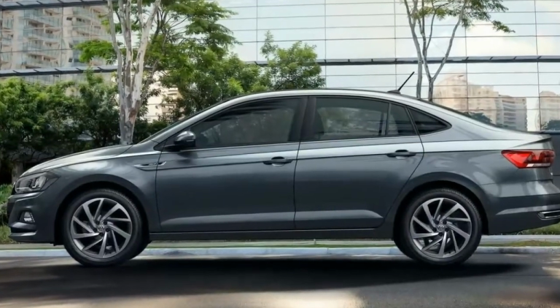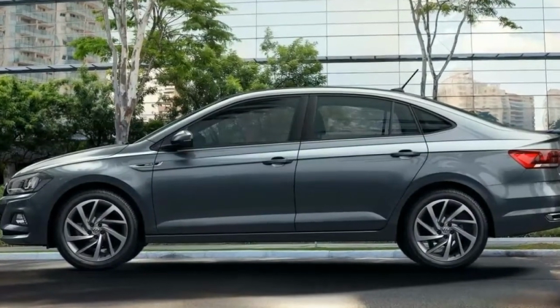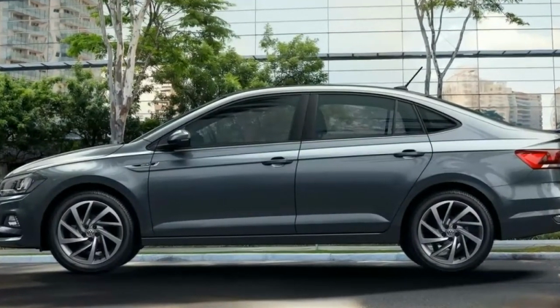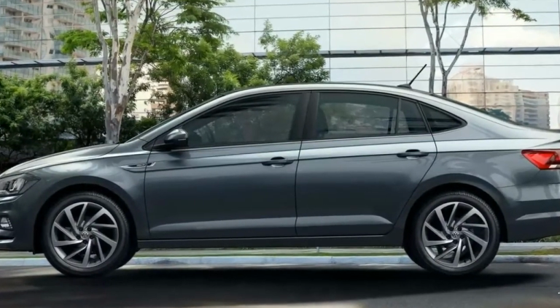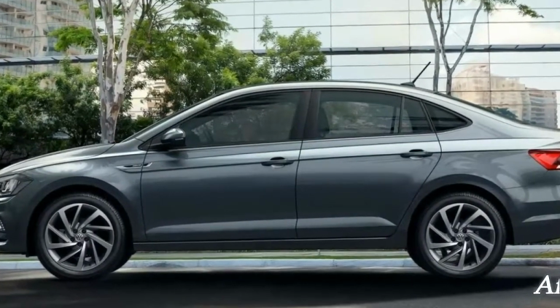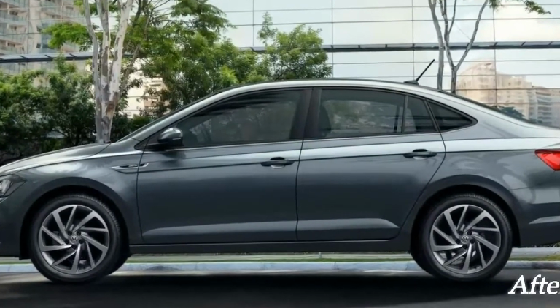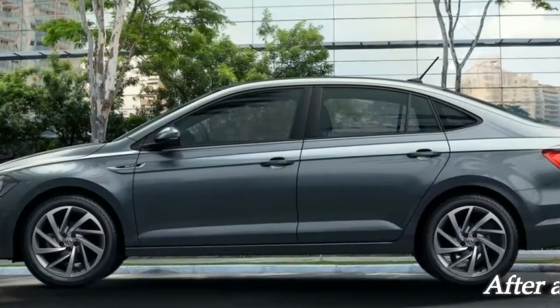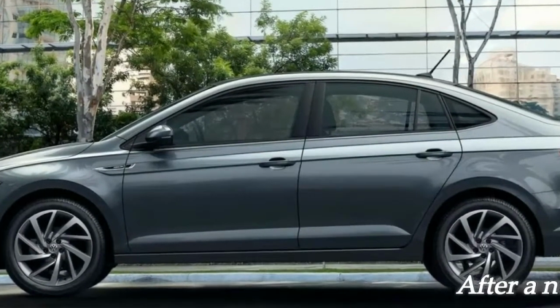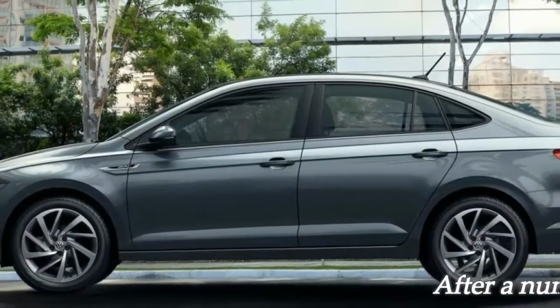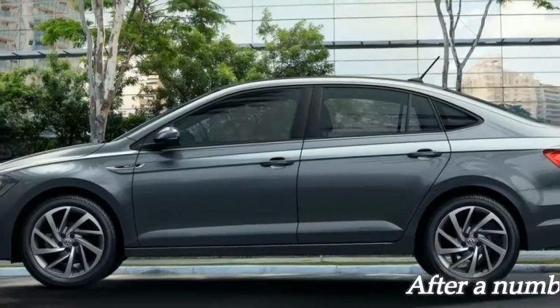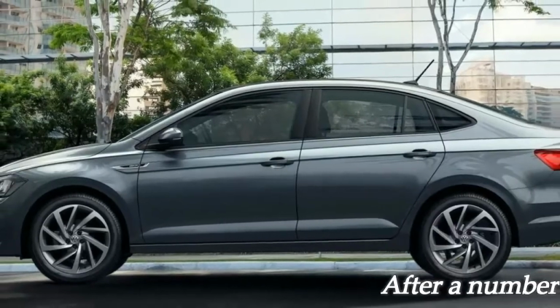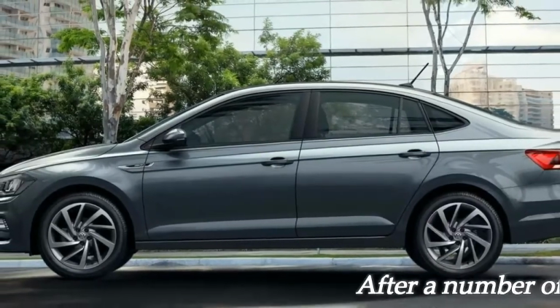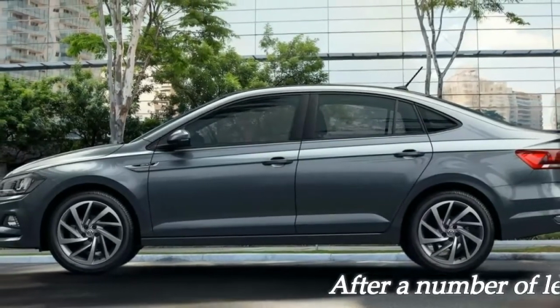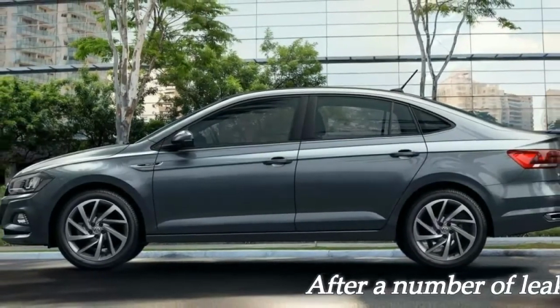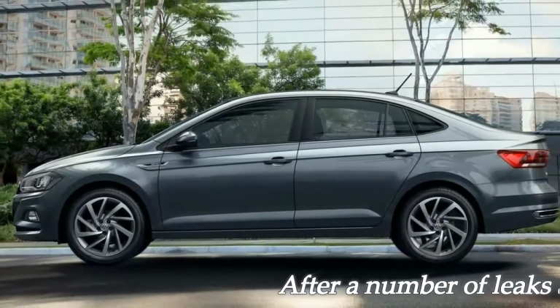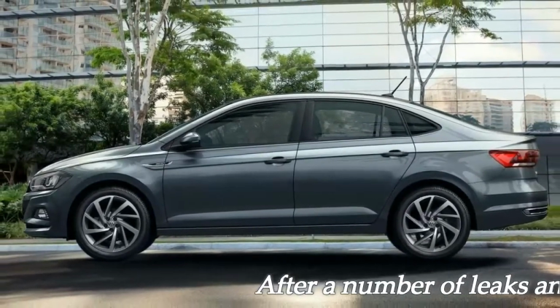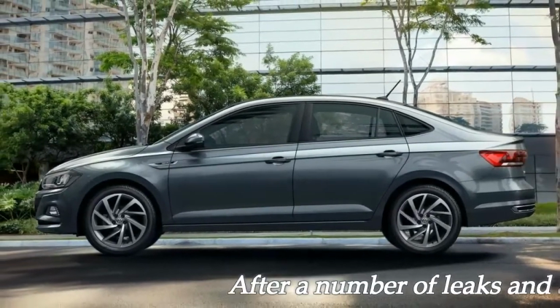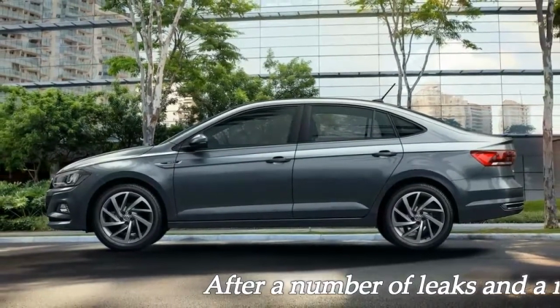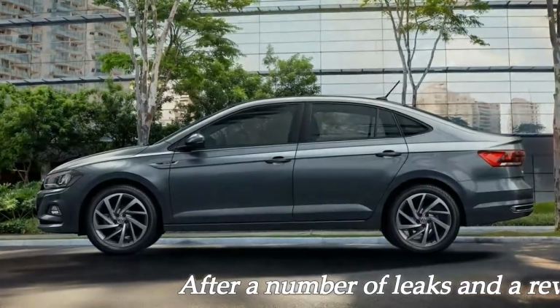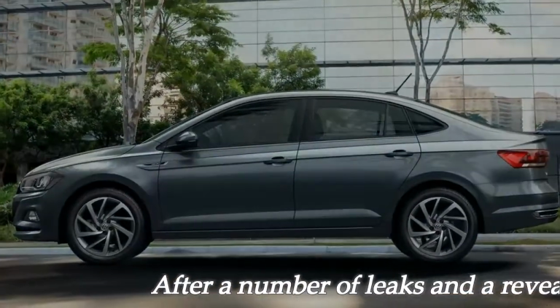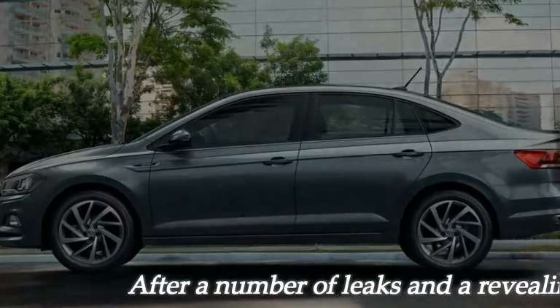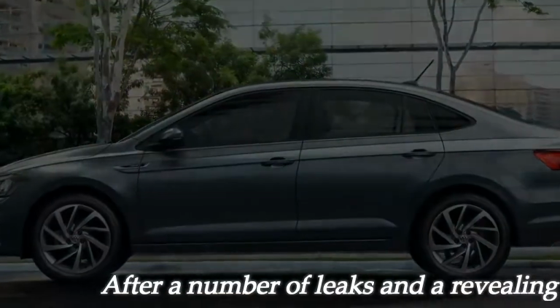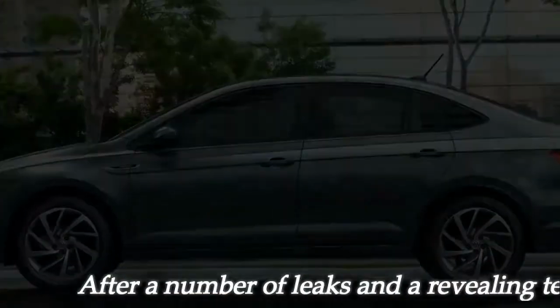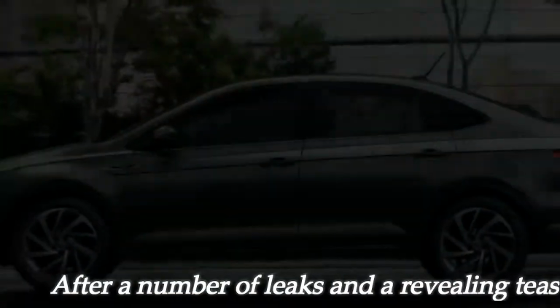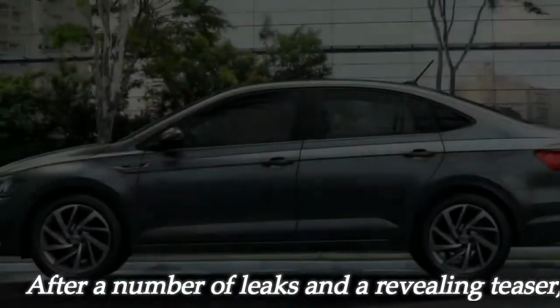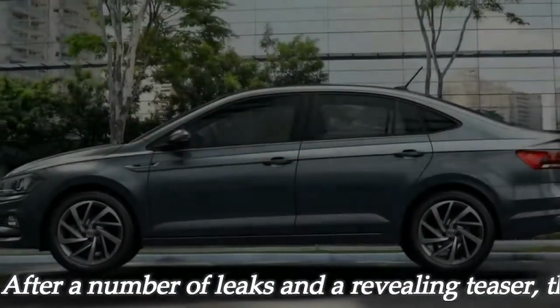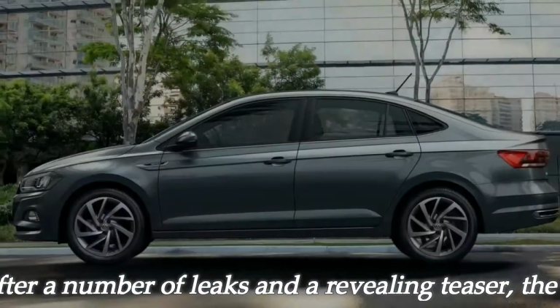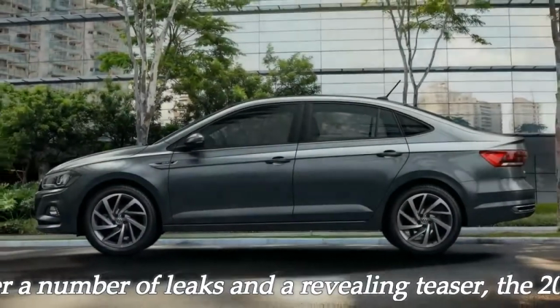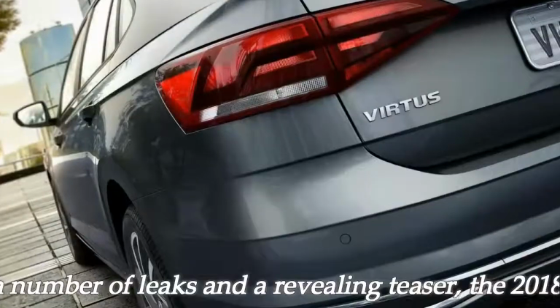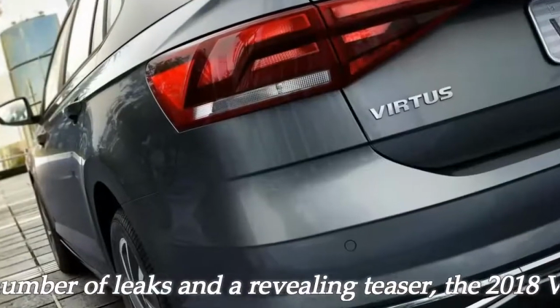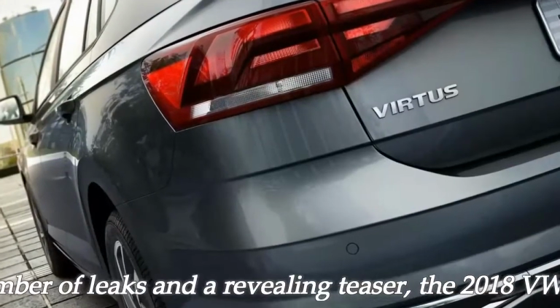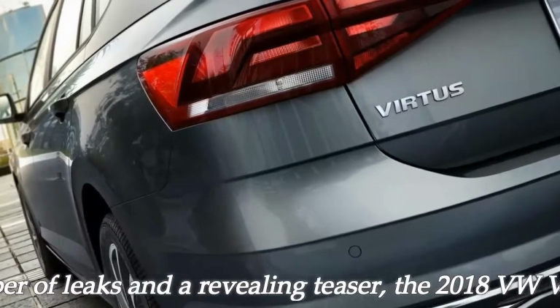Like the Polo, the 2018 Virtus is underpinned by the carmaker's MQB A0 platform and should be available with the same selection of powertrains. As it stands, VW's South American arm has confirmed just one model, the 200 TSI.